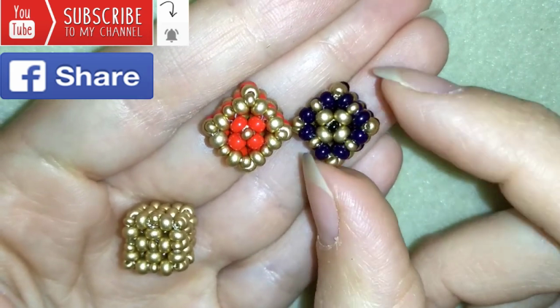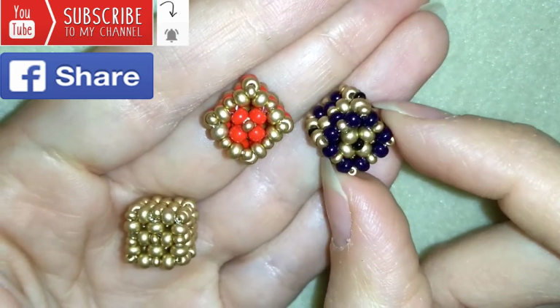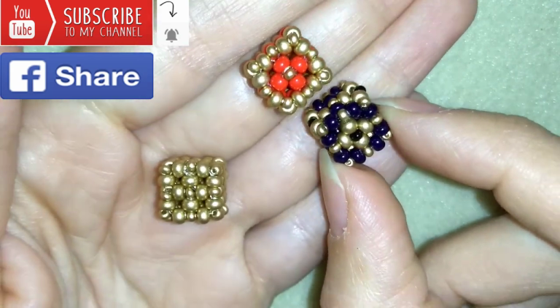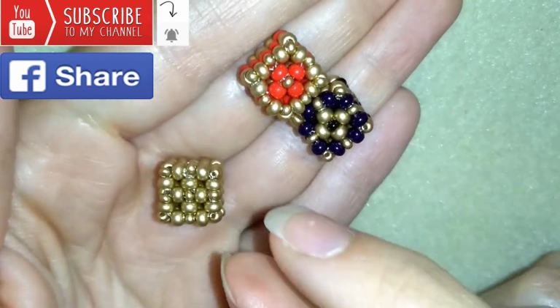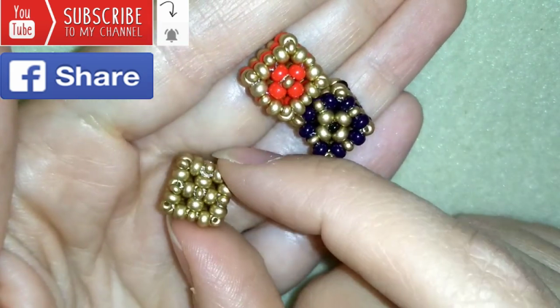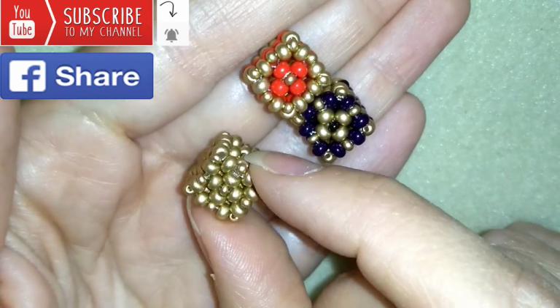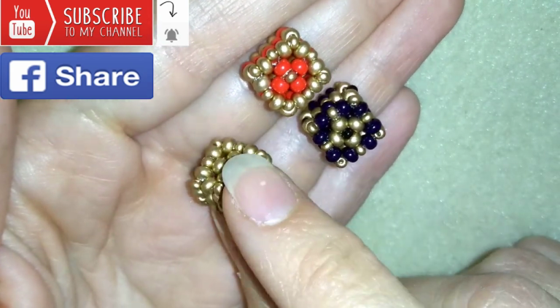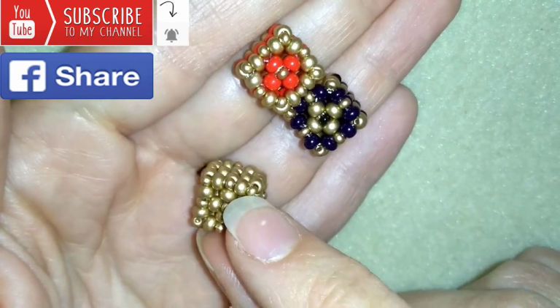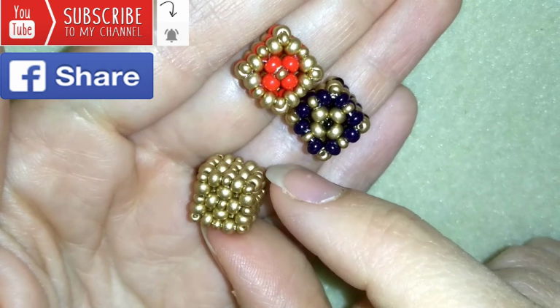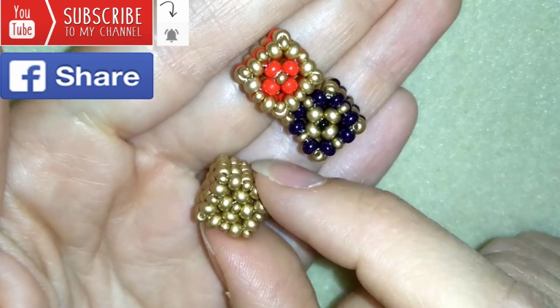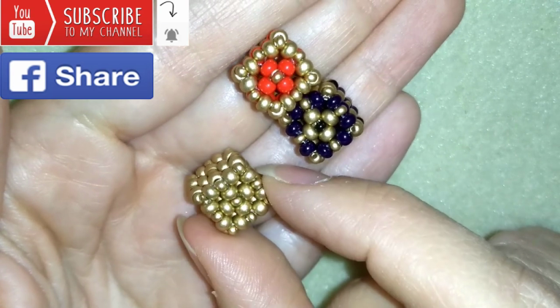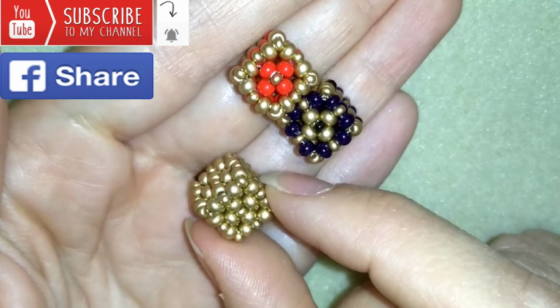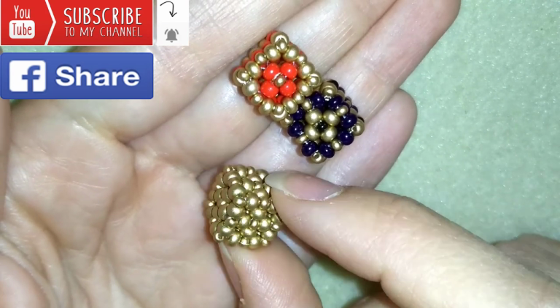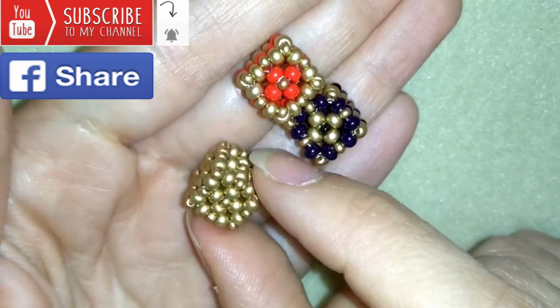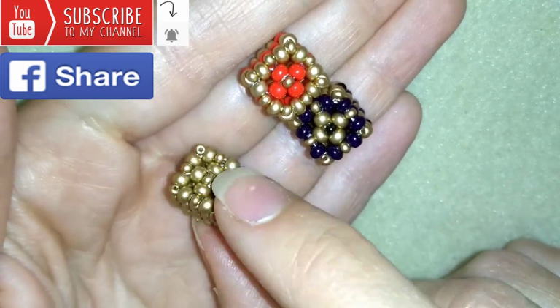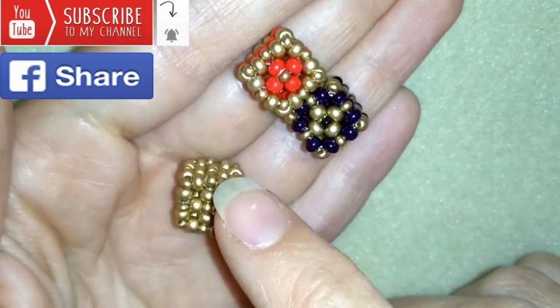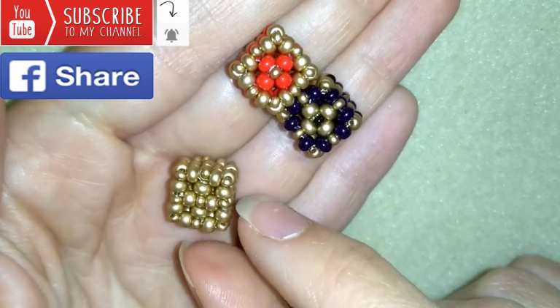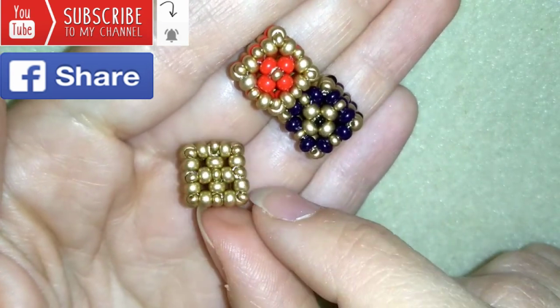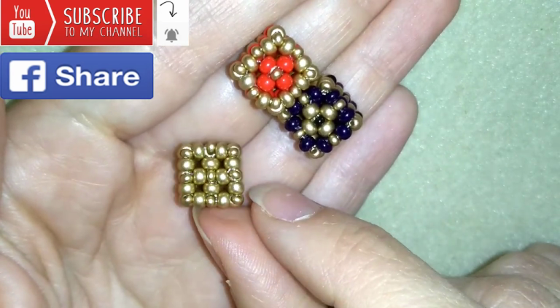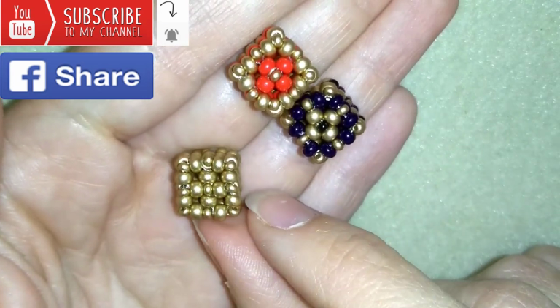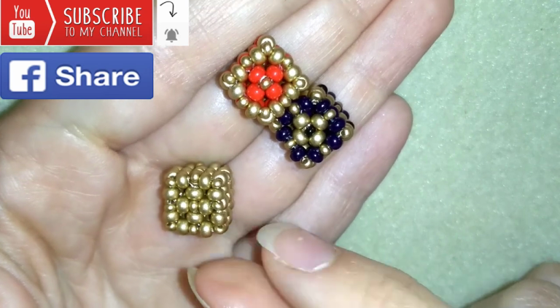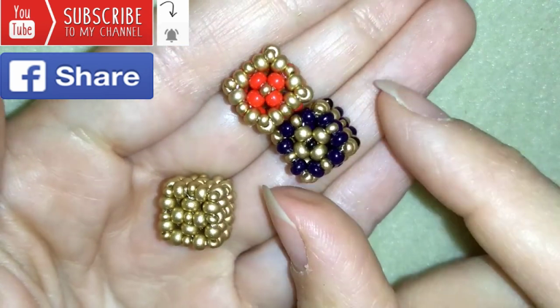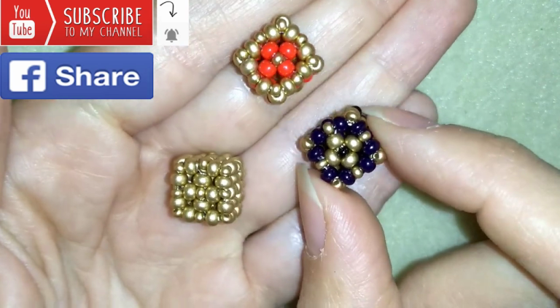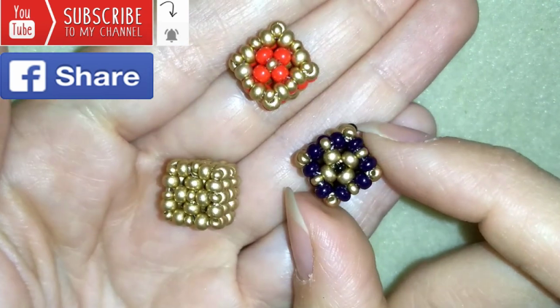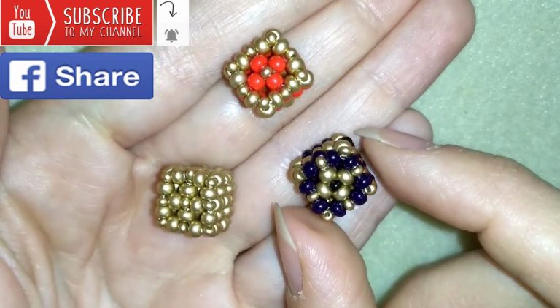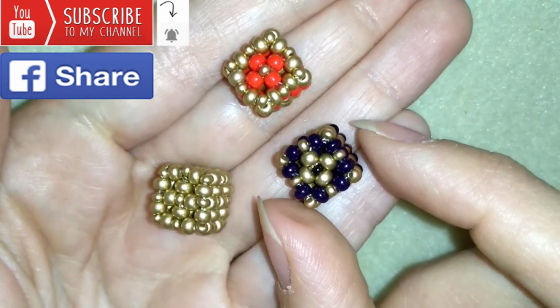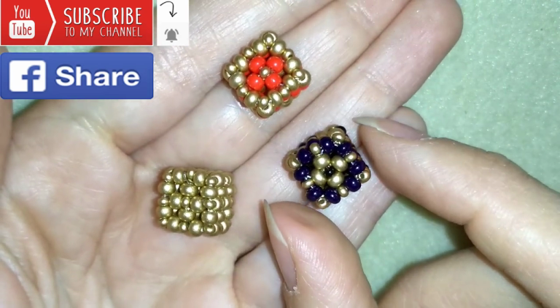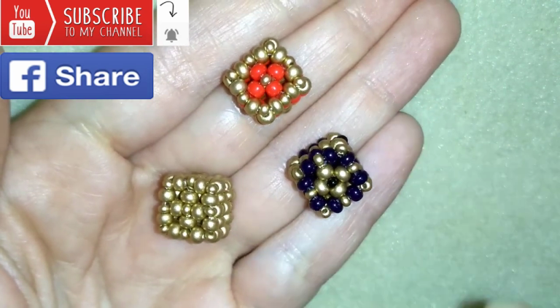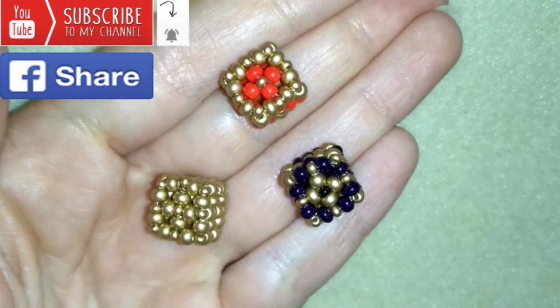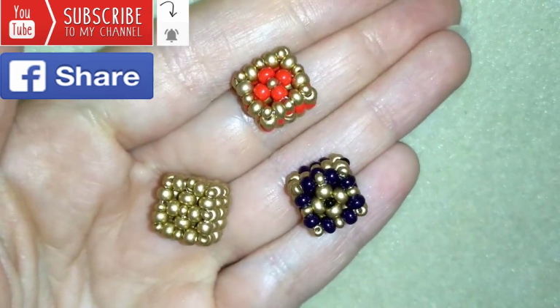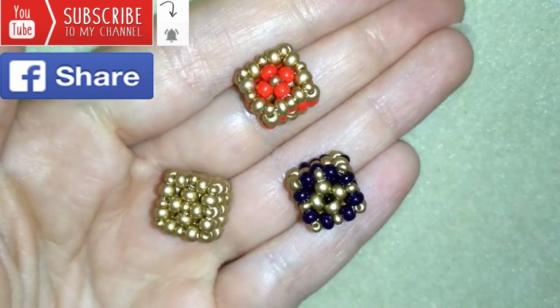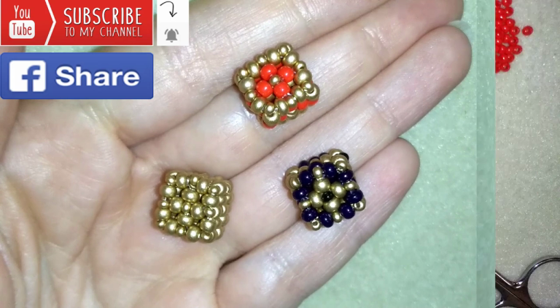Down in the description you will find a full list of materials, Amazon links where you could buy supplies from, a link to my store, and a link for PayPal donations to develop this channel. Thank you so much for watching. Now I will start with the list of materials.